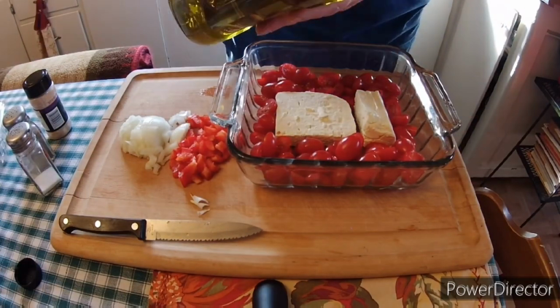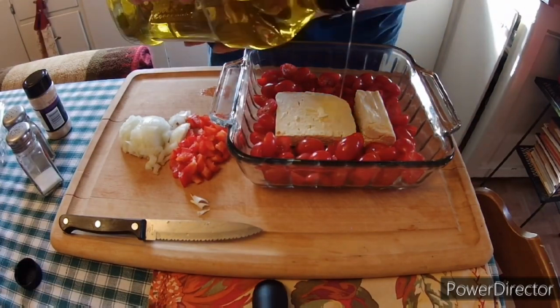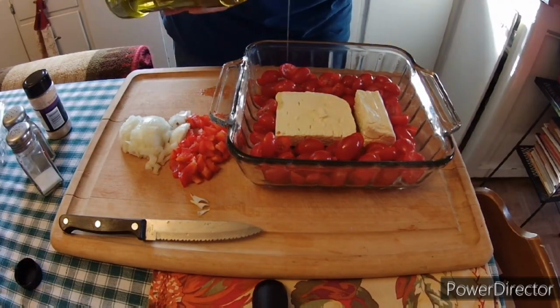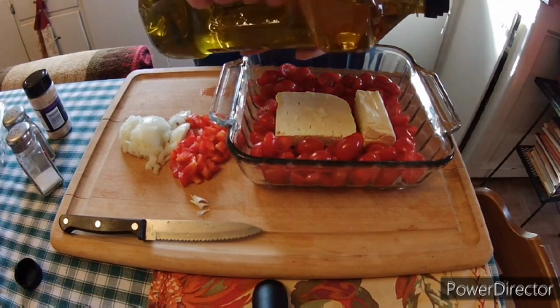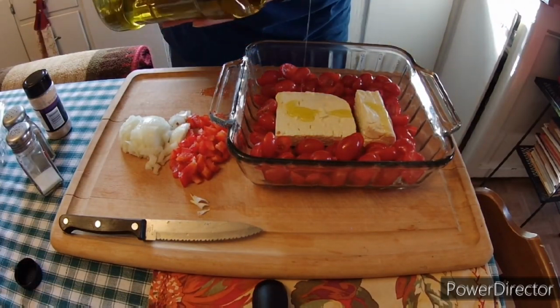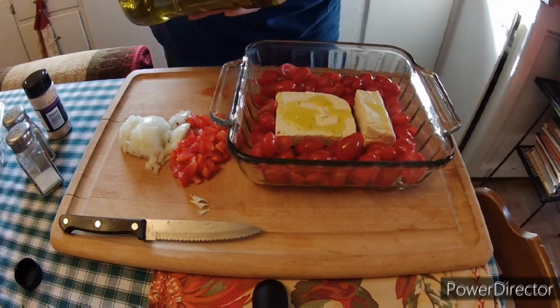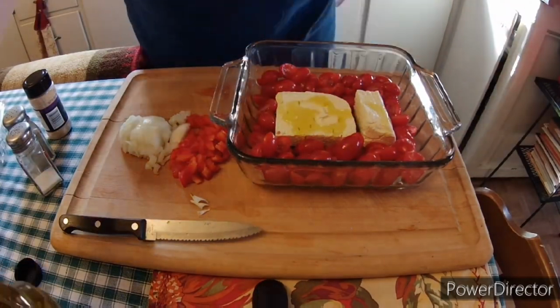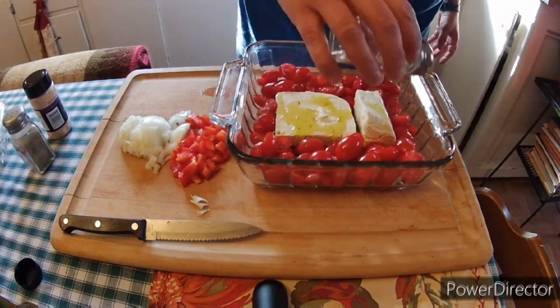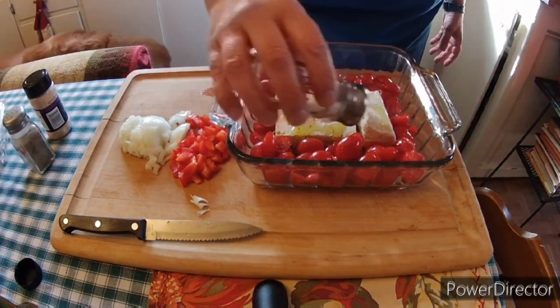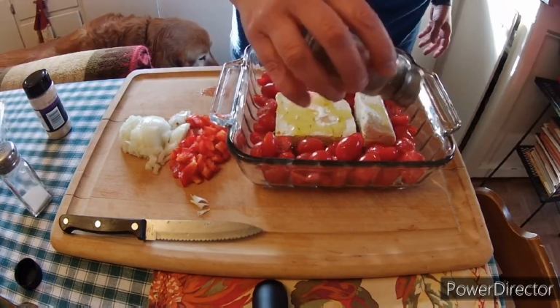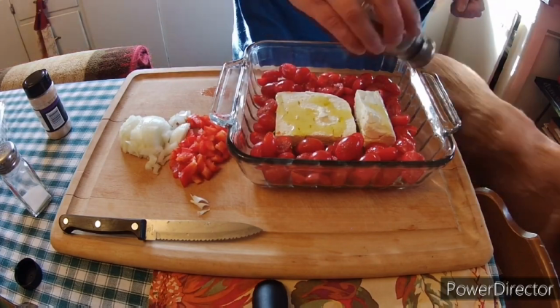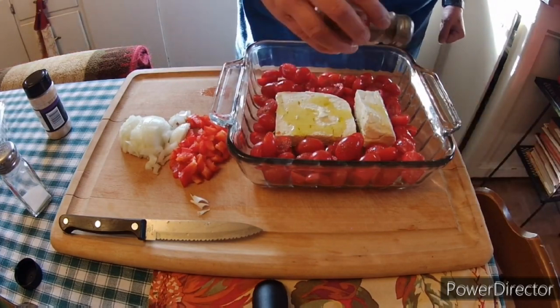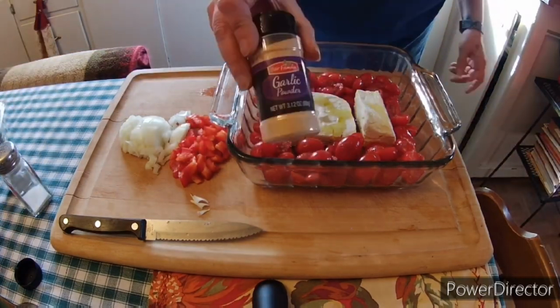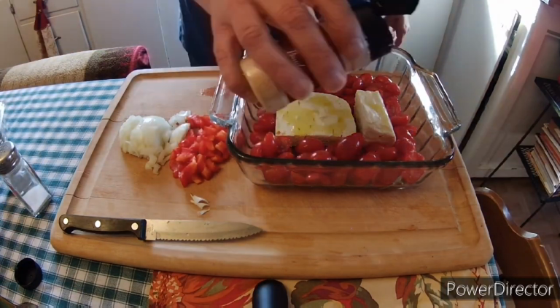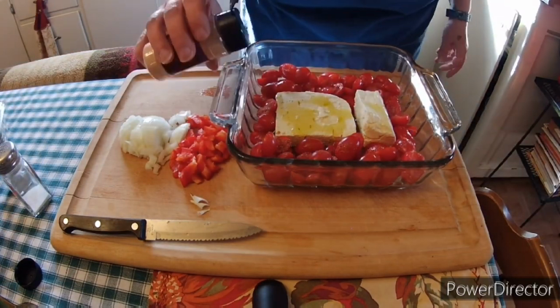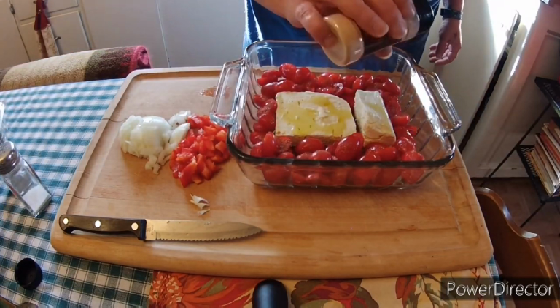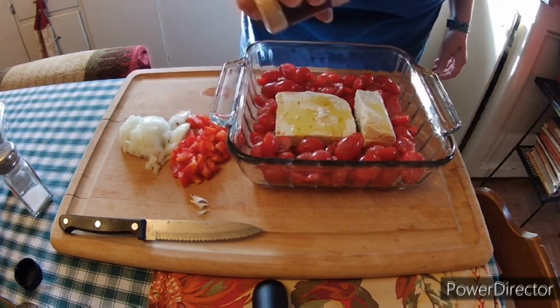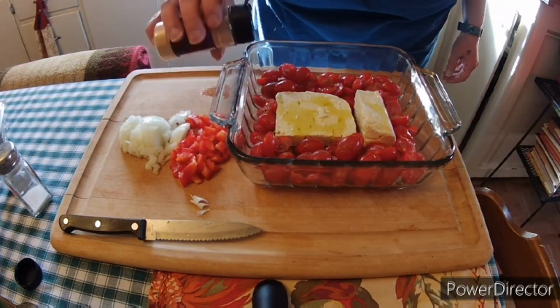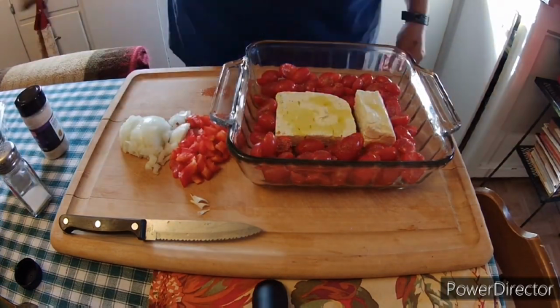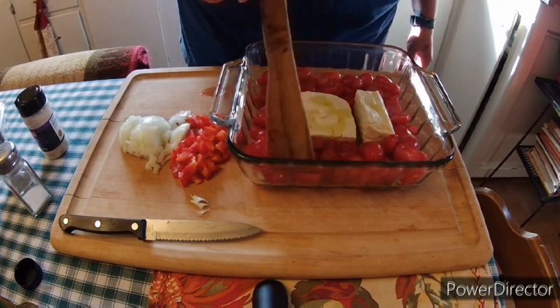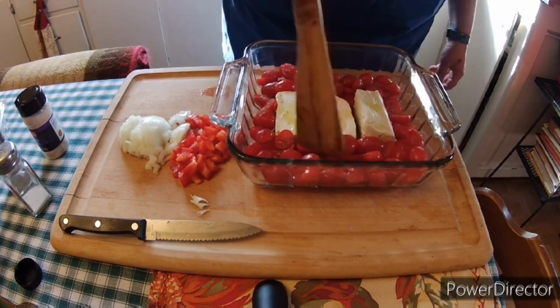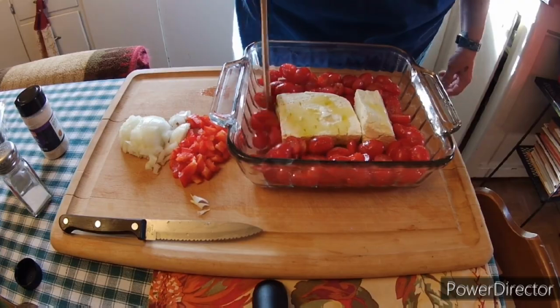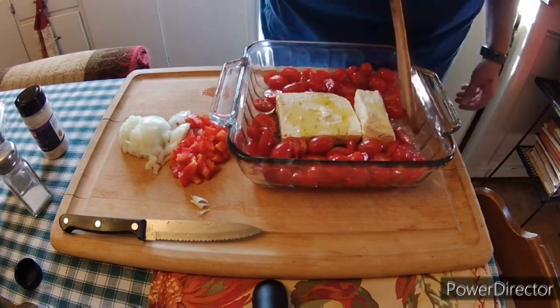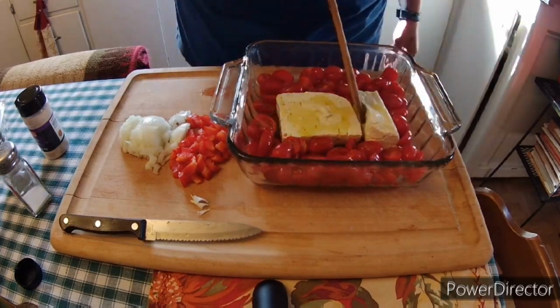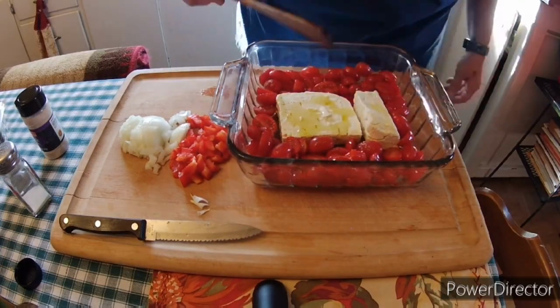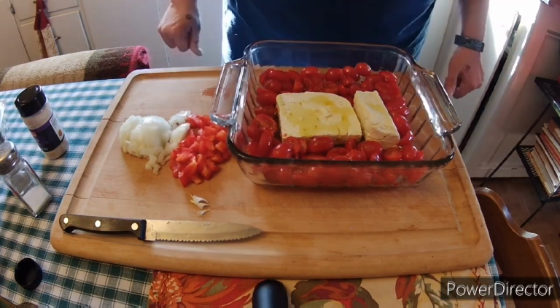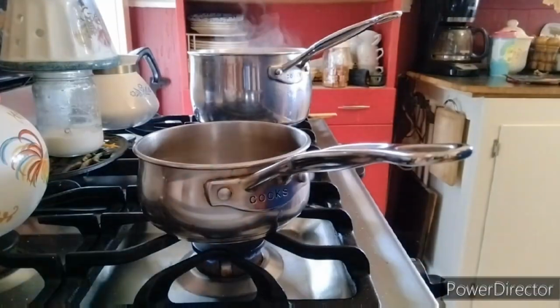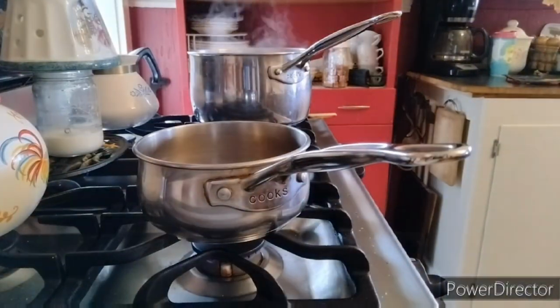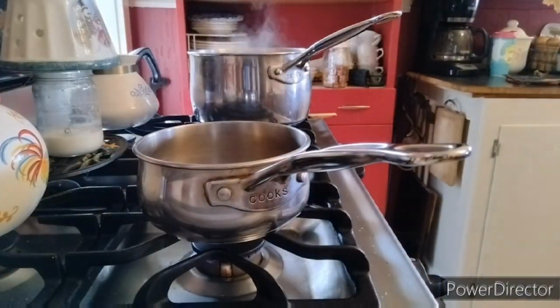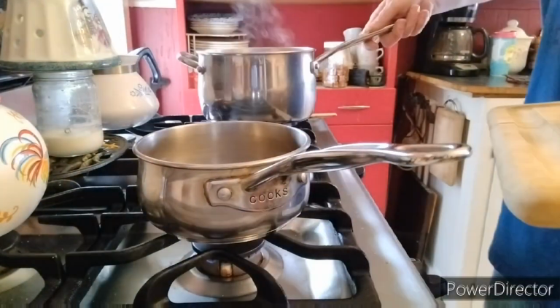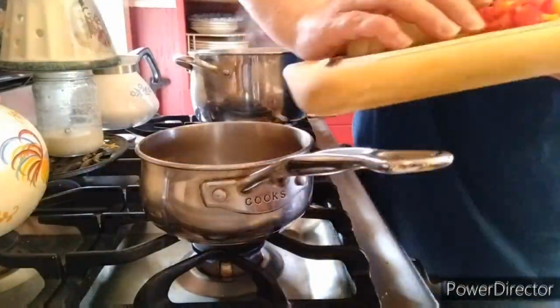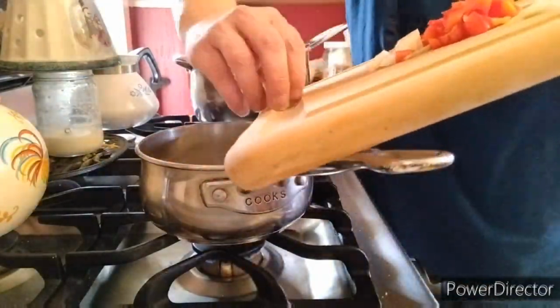I'm not a huge fan of tomatoes, but this recipe actually turns out really well. Then we drizzle some olive oil over the top — you want about two tablespoons — and then put some salt and pepper on there, and also some garlic powder.